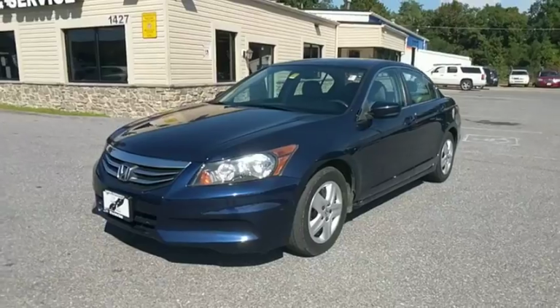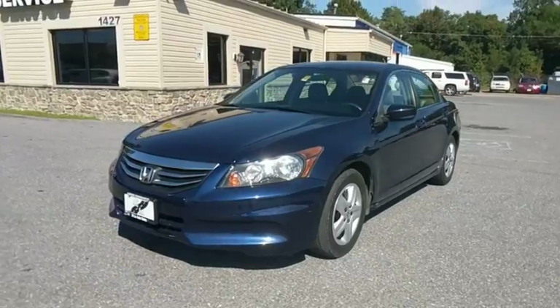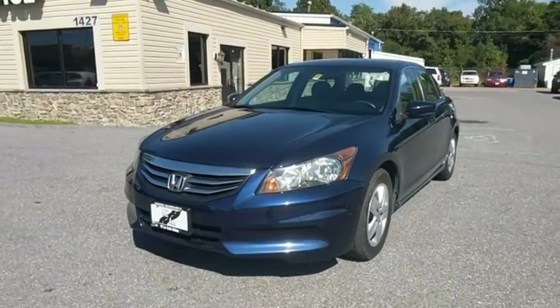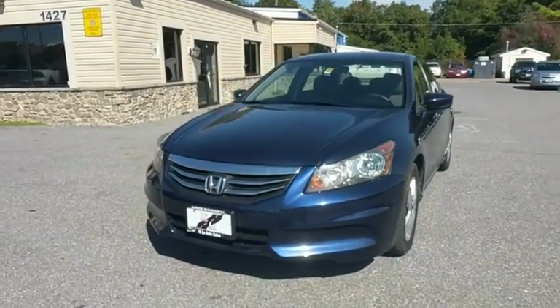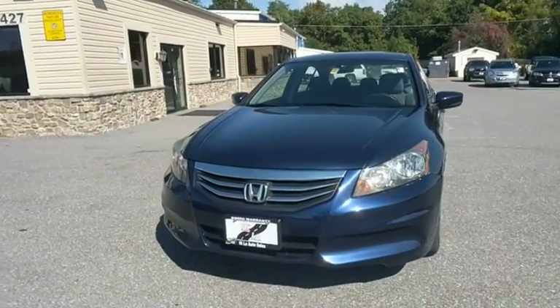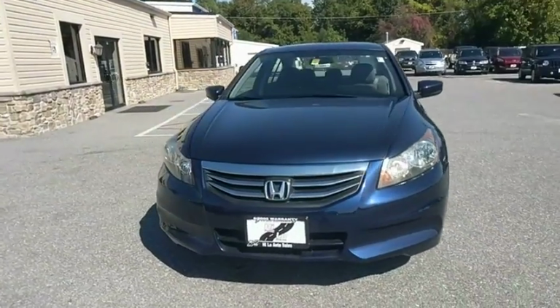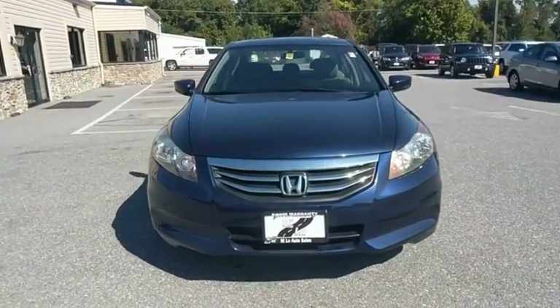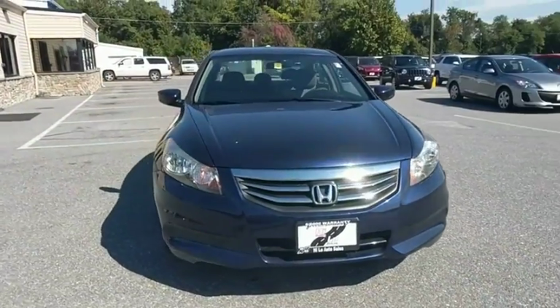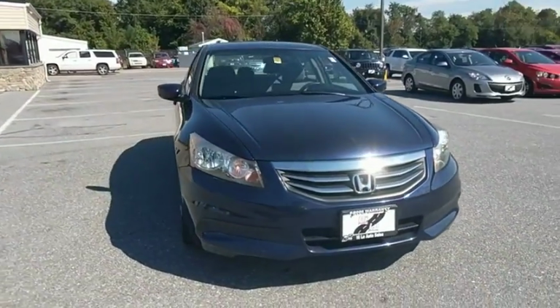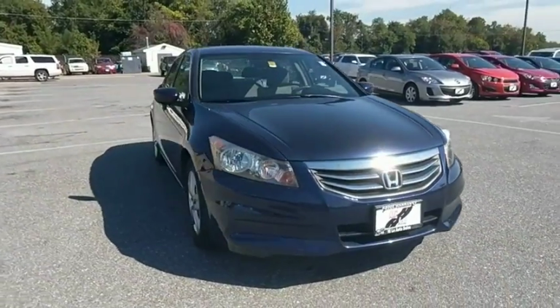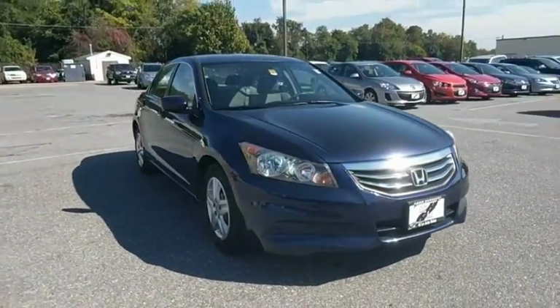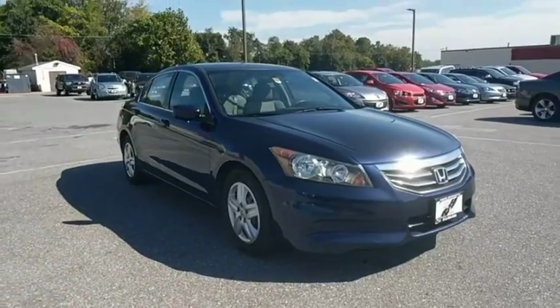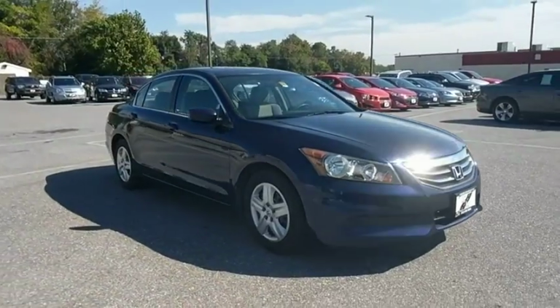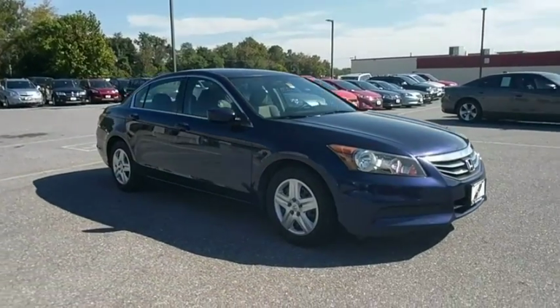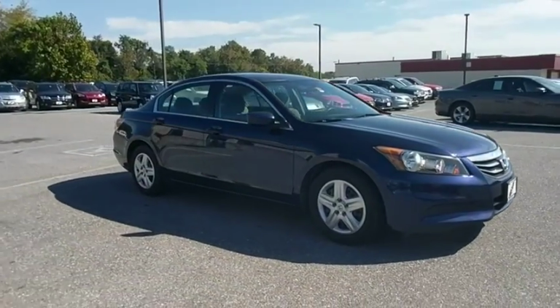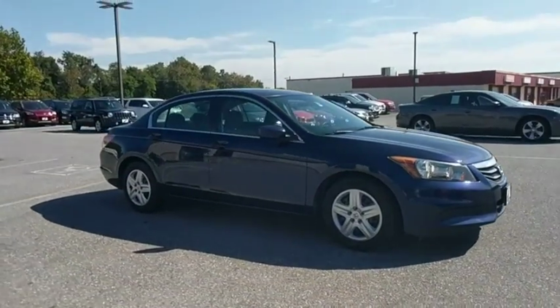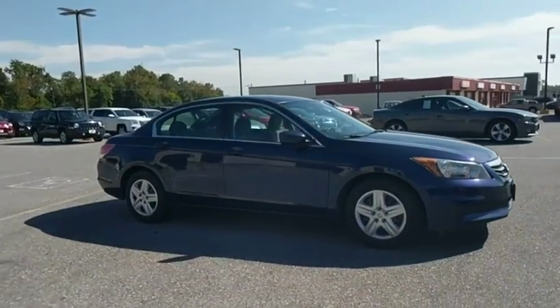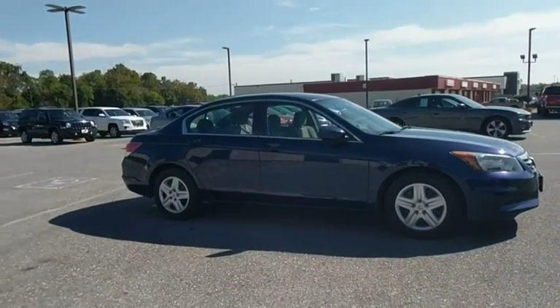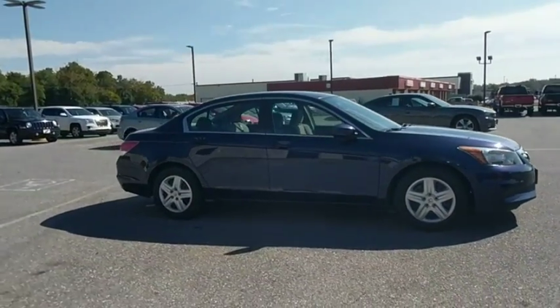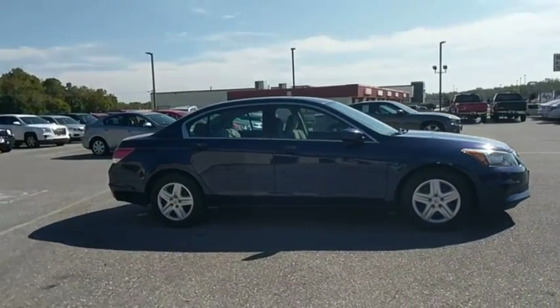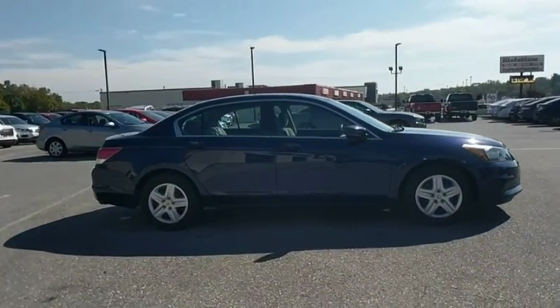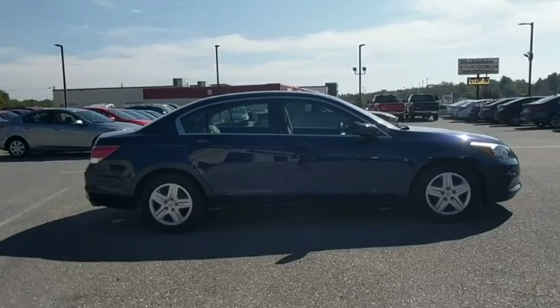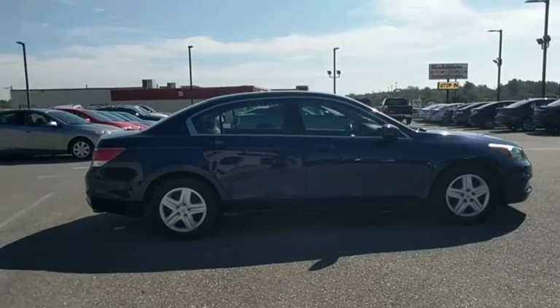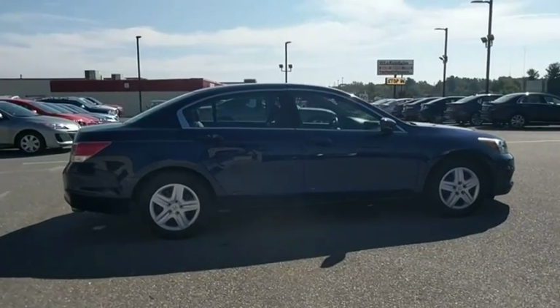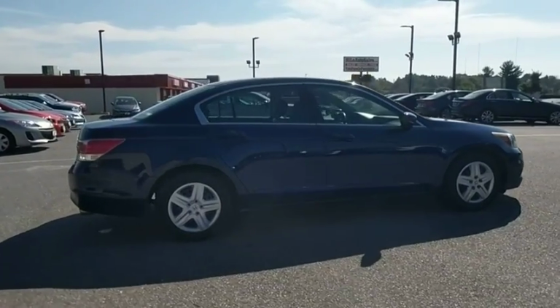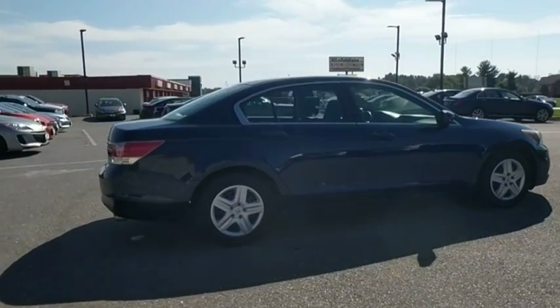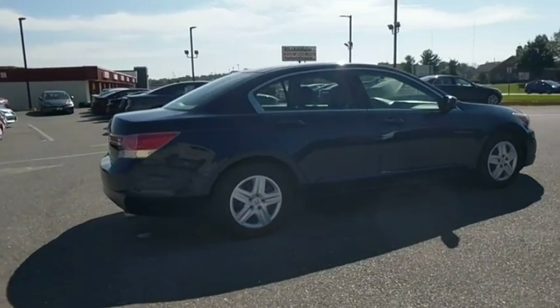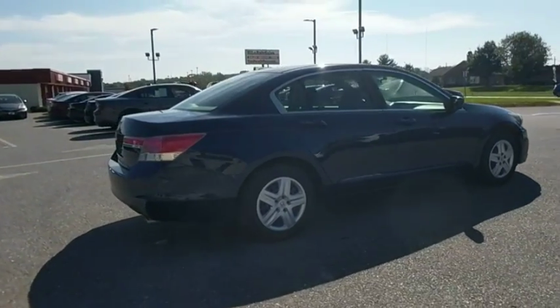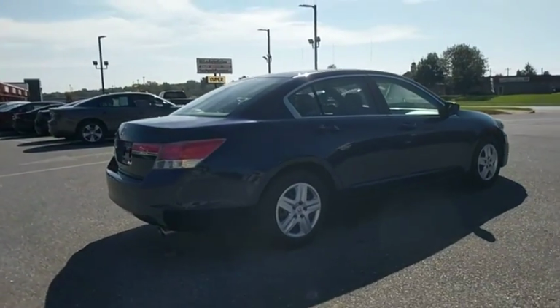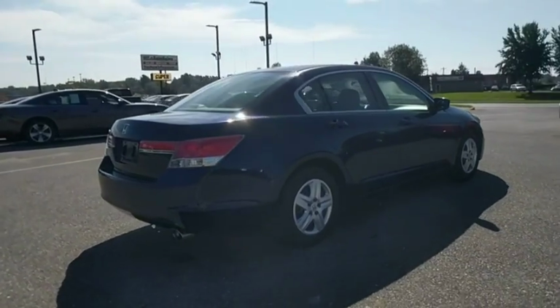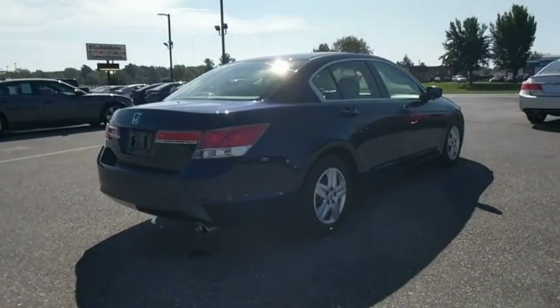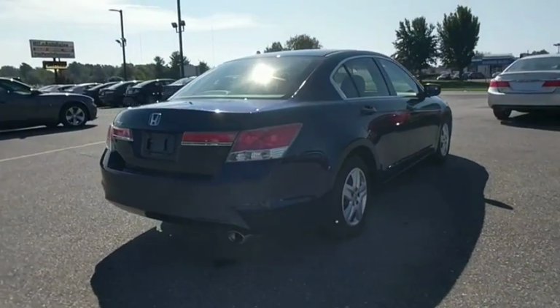The 2012 Honda Accord: ingeniously simple, yet overflowing with luxury and technological creativity — all that and more in the Accord. This vehicle has less than 65,000 miles. Here are some of this vehicle's great options.